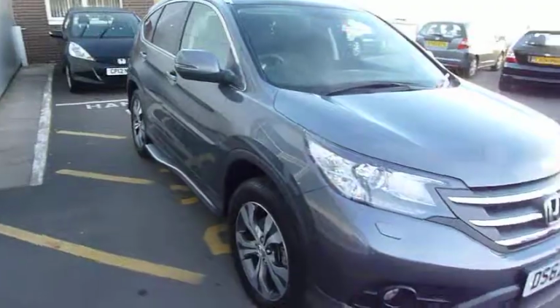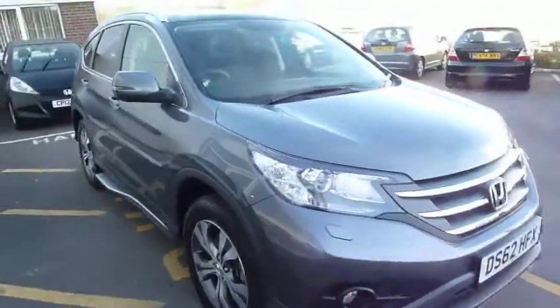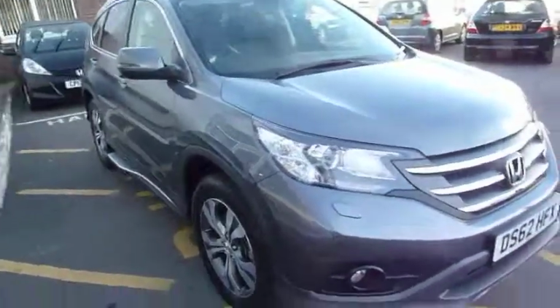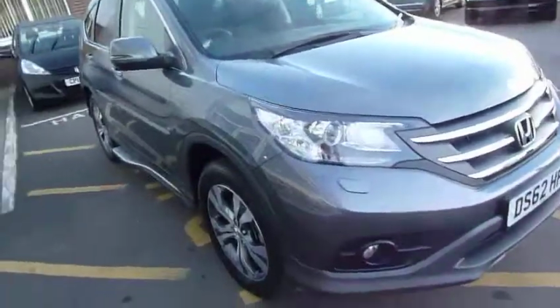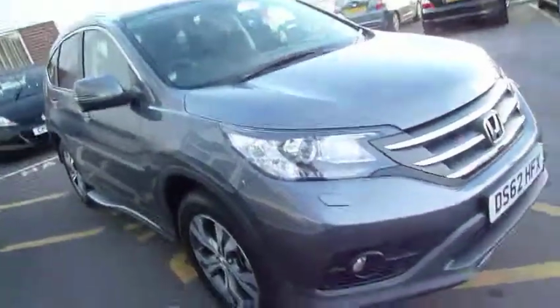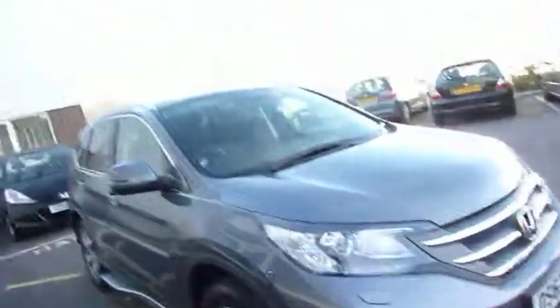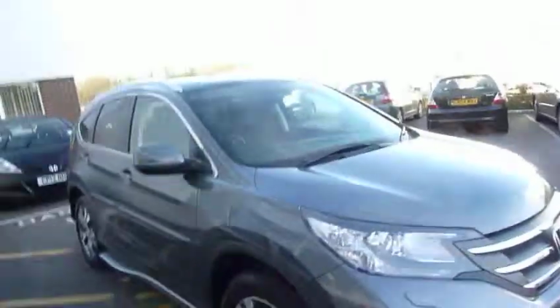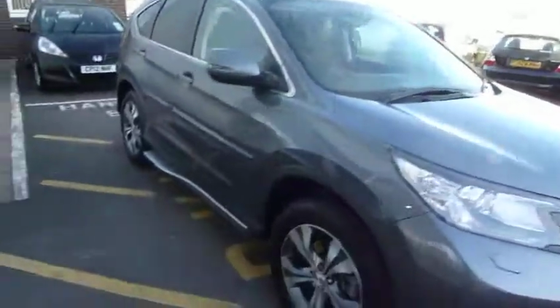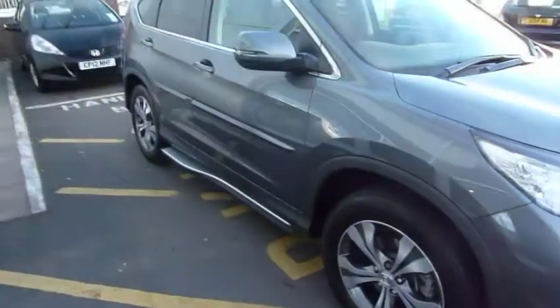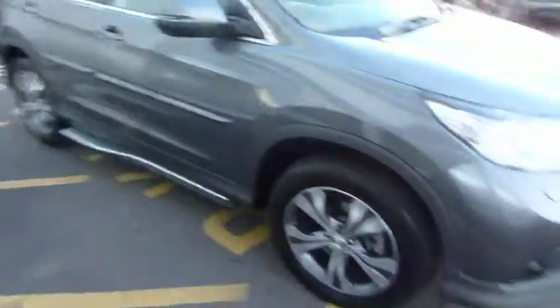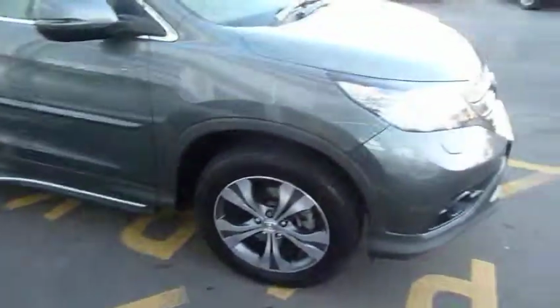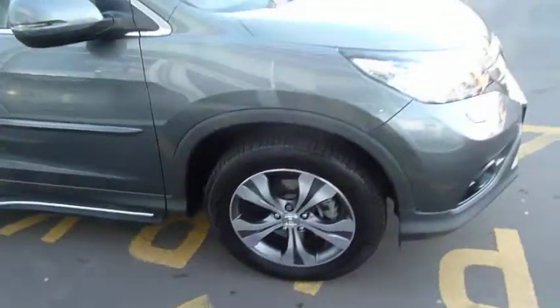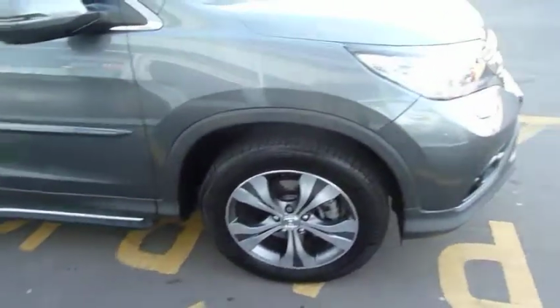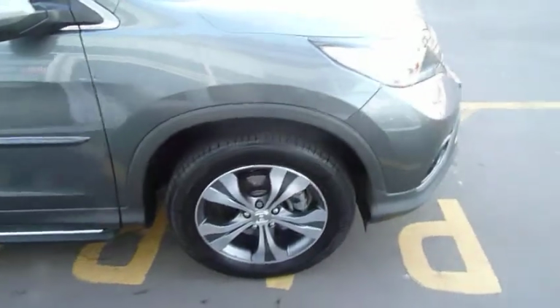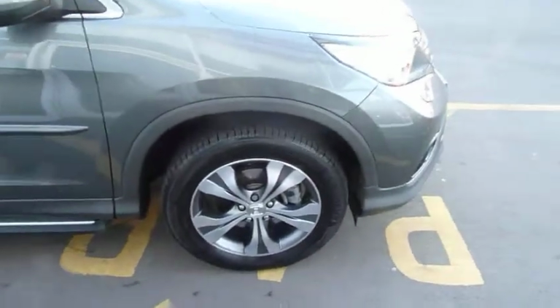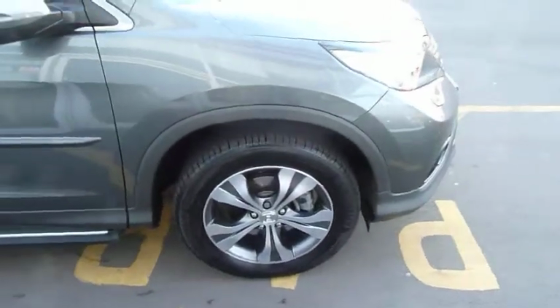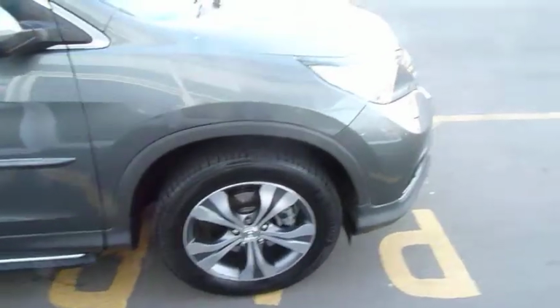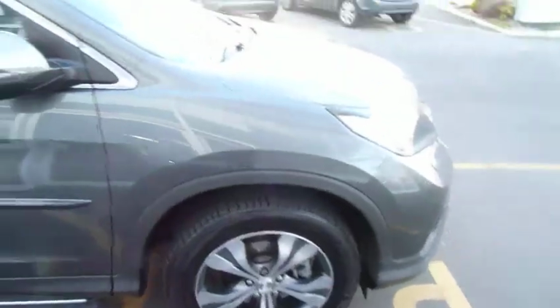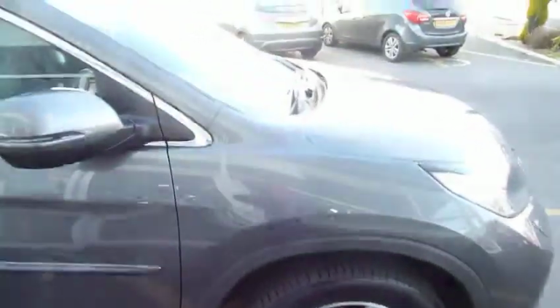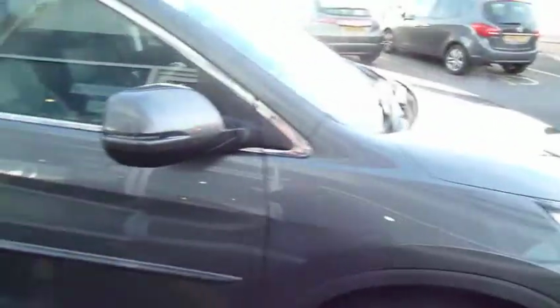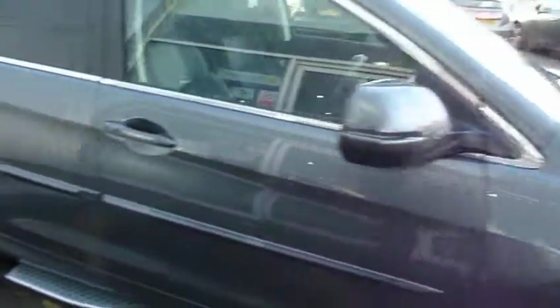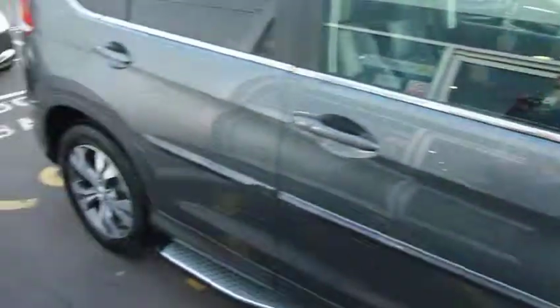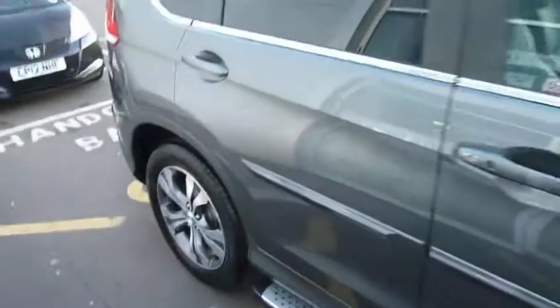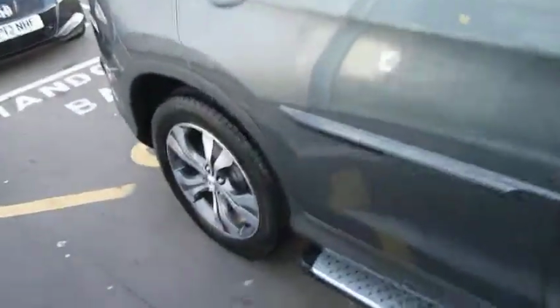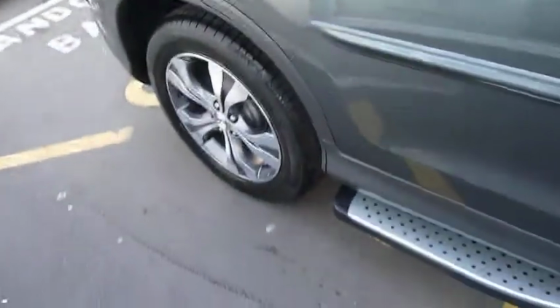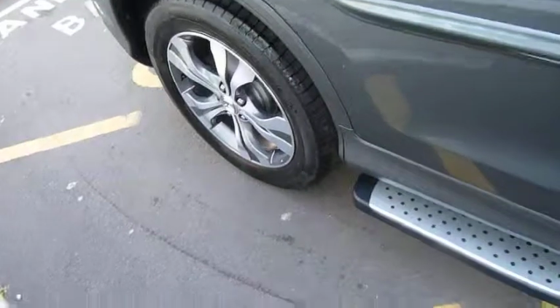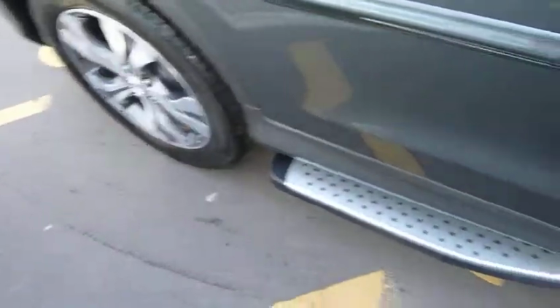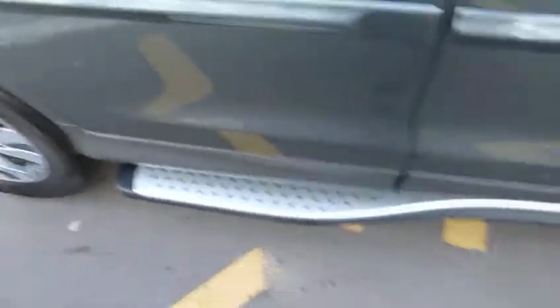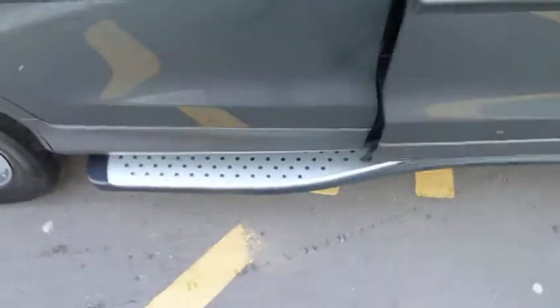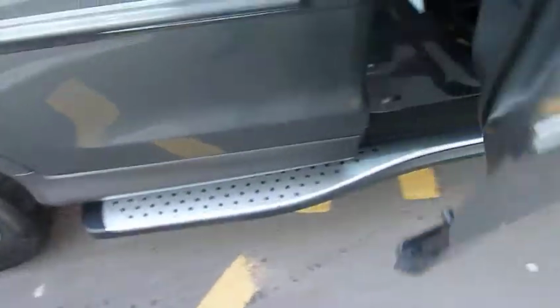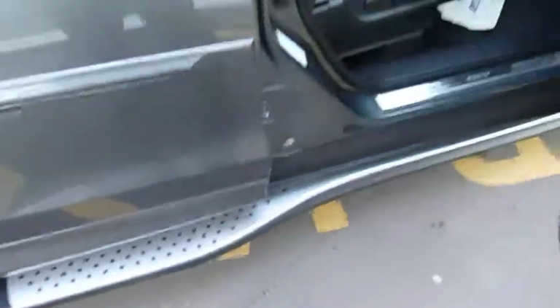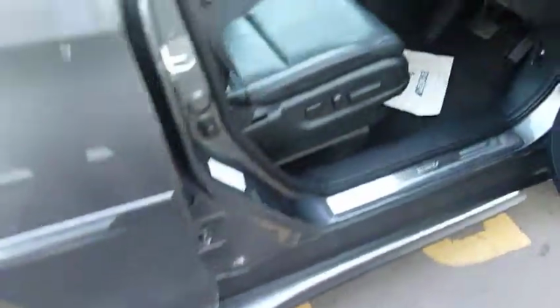Being the EX, this car has practically everything you could imagine. You've got the 18-inch alloys, parking sensors front and back, and this has got the side steps on as well, which really finishes it off nicely.